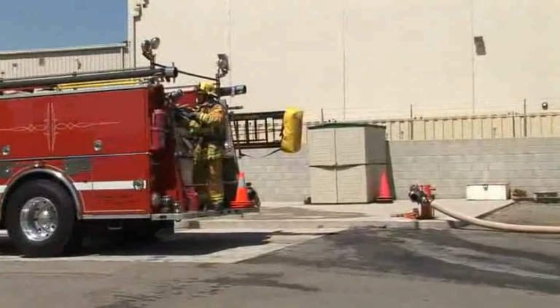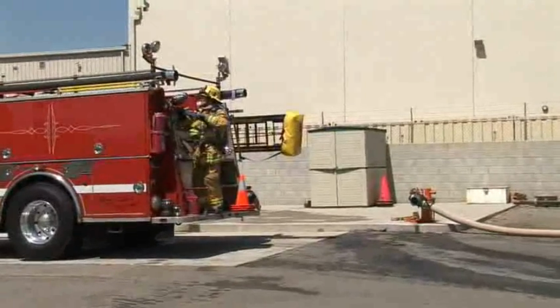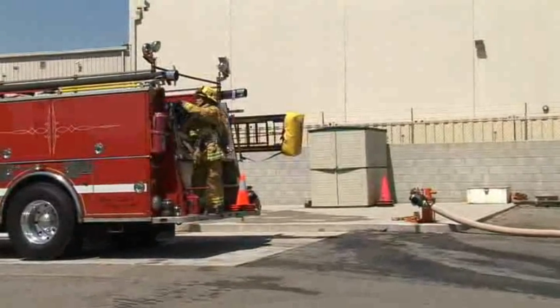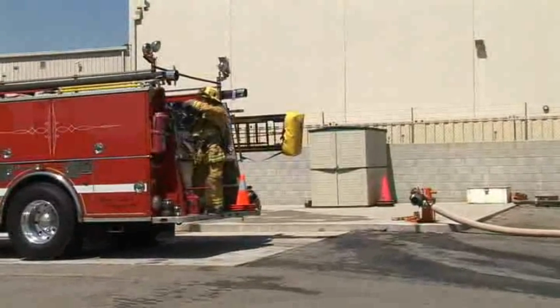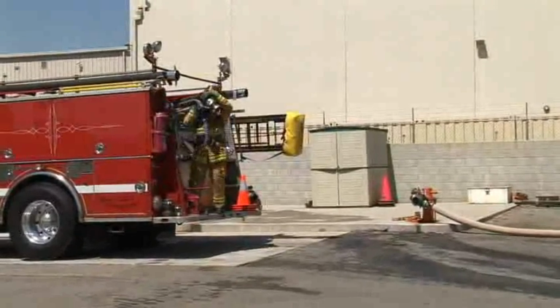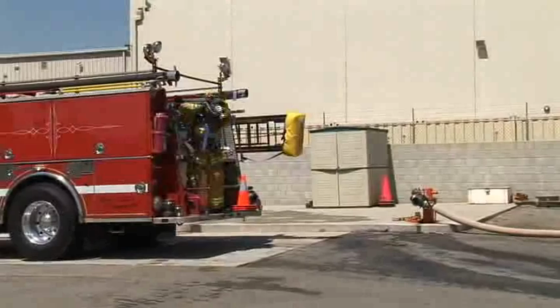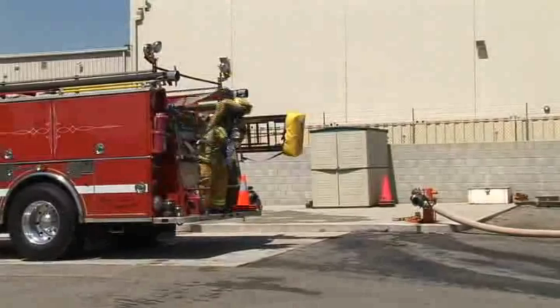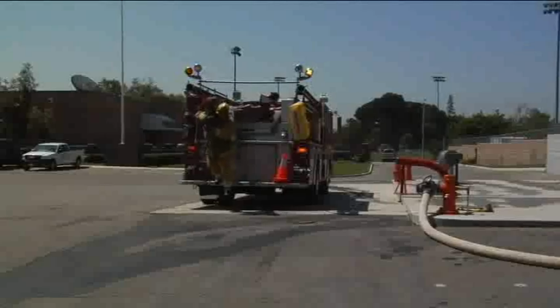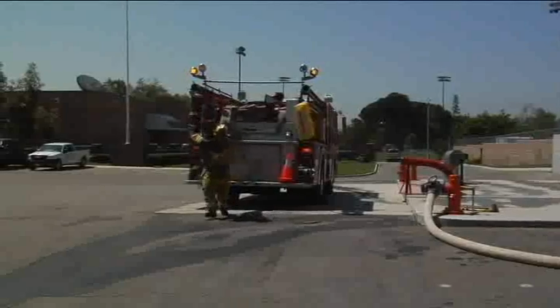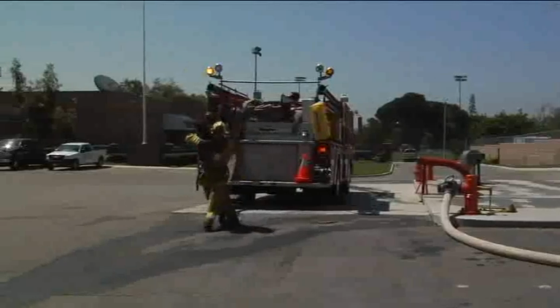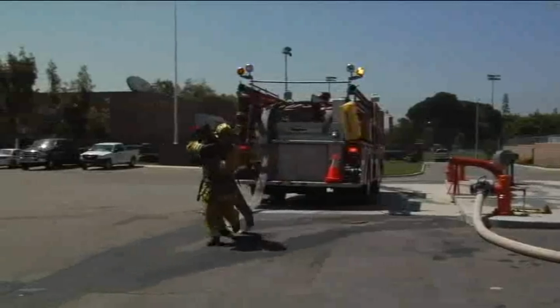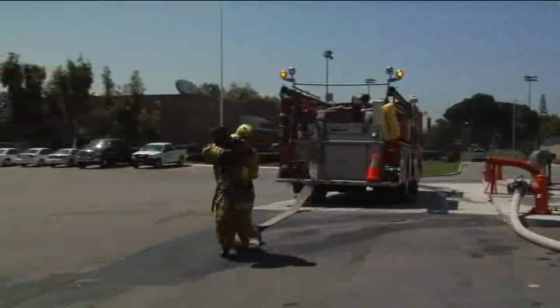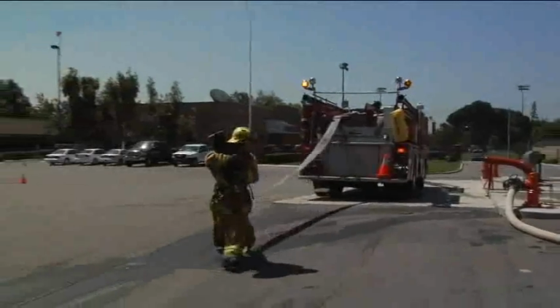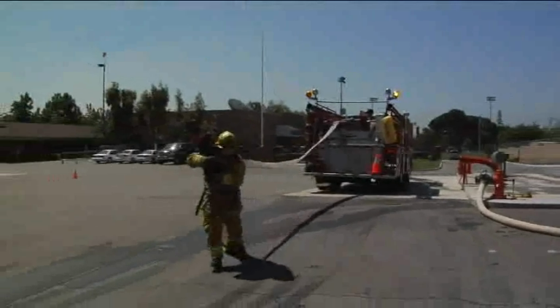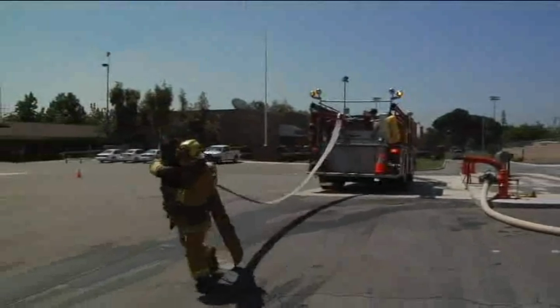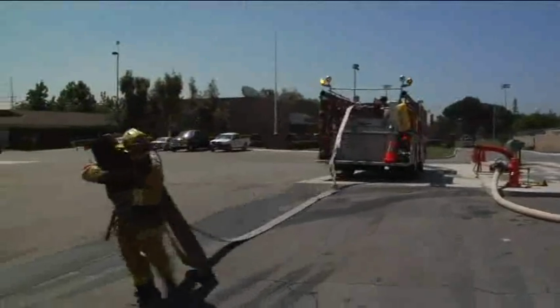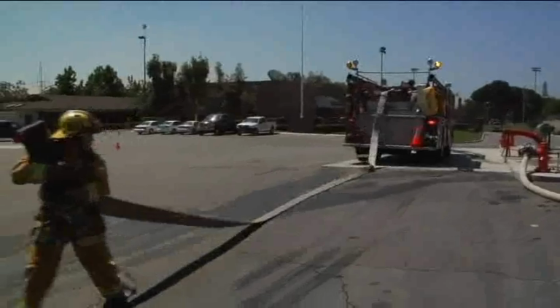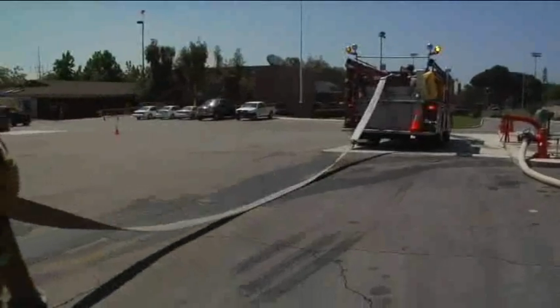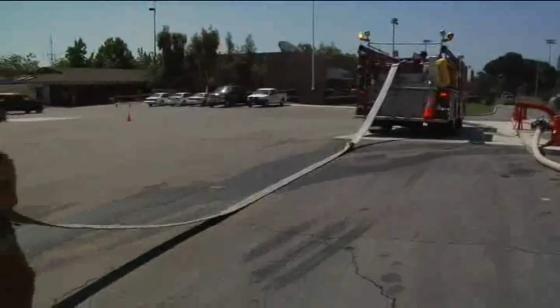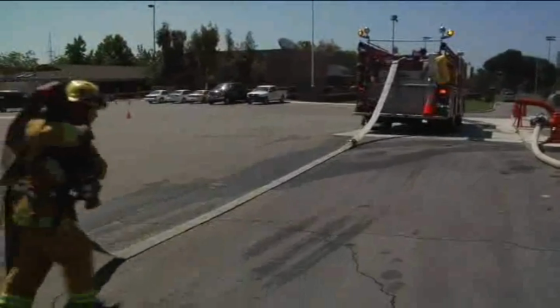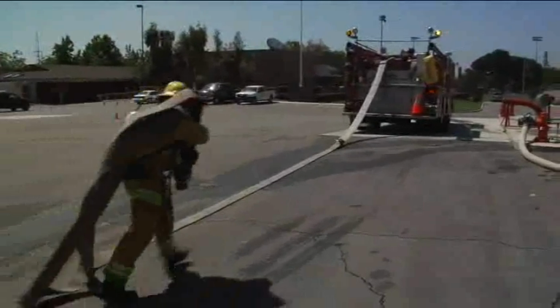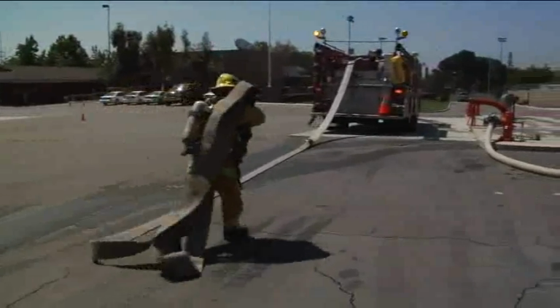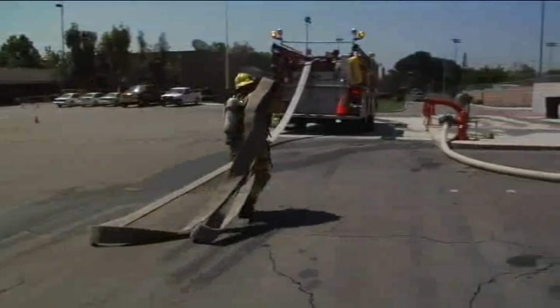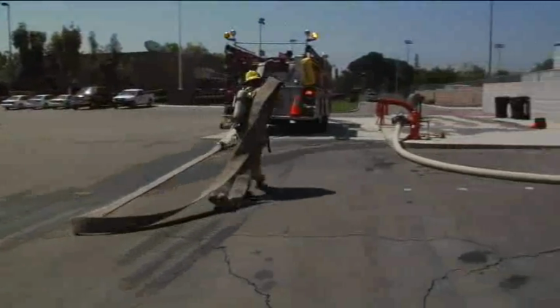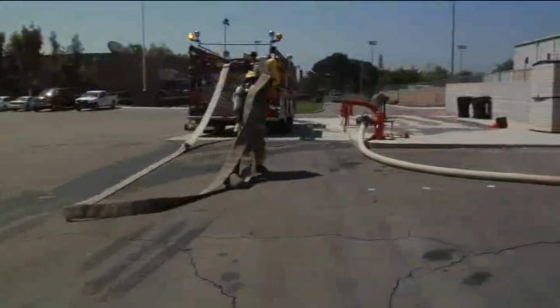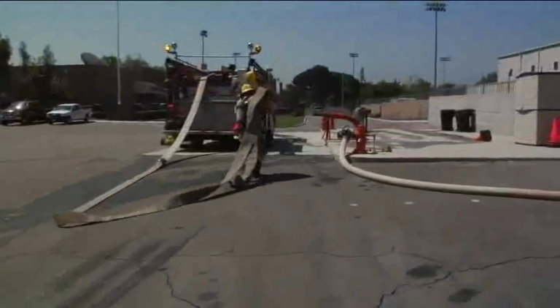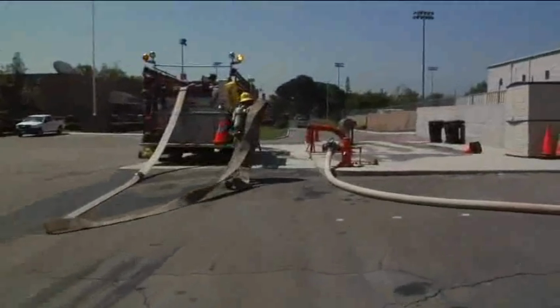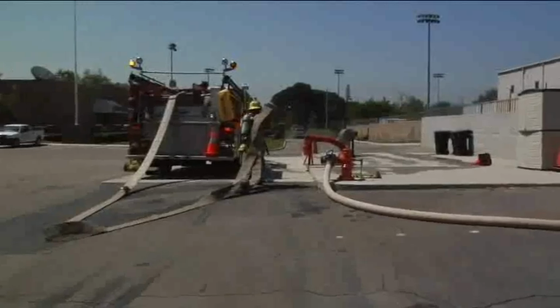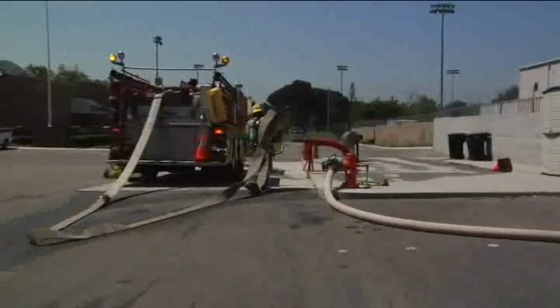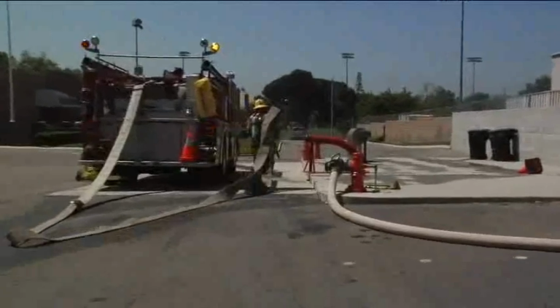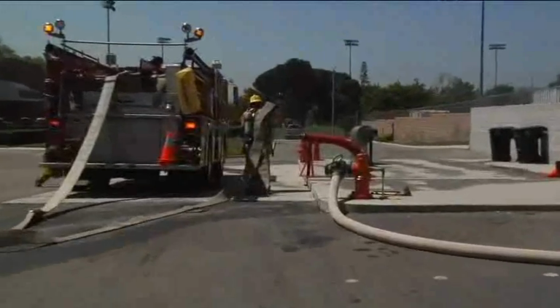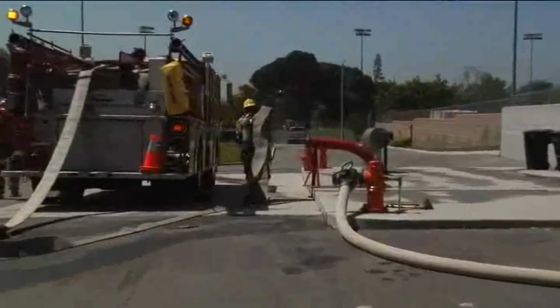A hydrant strap will indicate the first fold. Turn to face the ground, step off the tailboard and proceed straight back from the engine. Yell out 50 feet once the first coupling hits the ground. Return the female coupling to the captain's side 4-inch discharge.